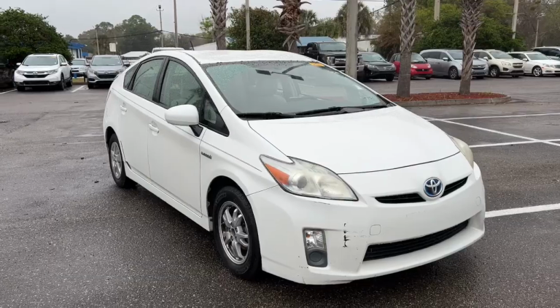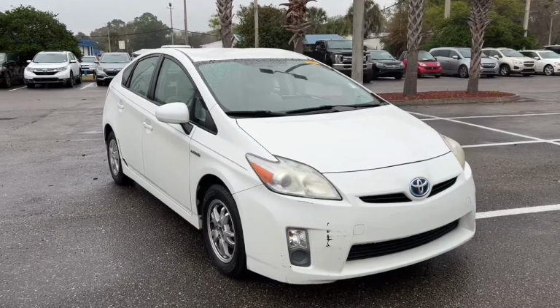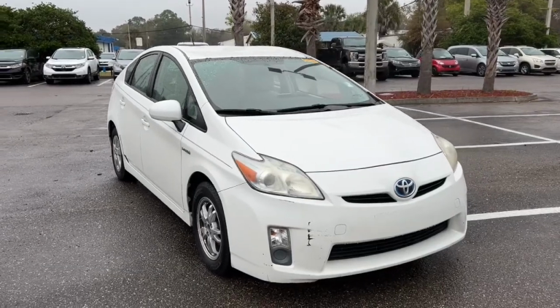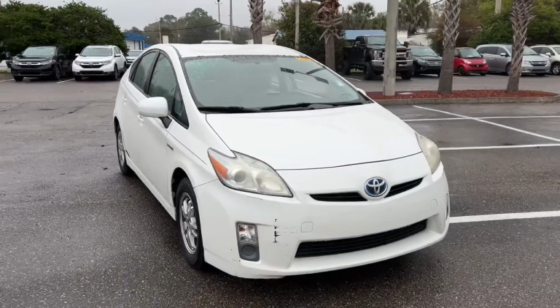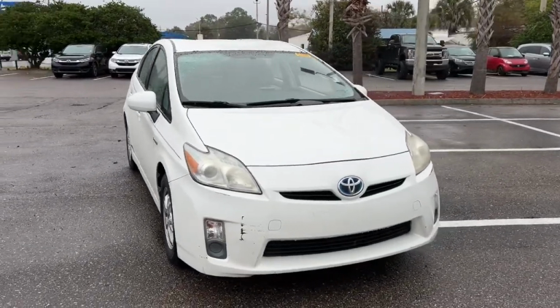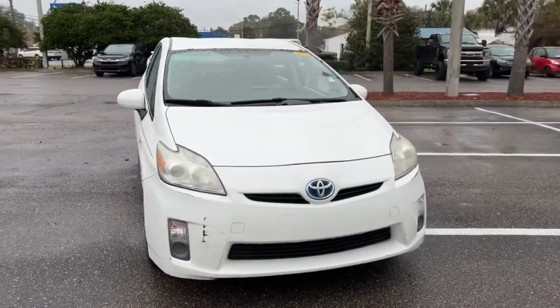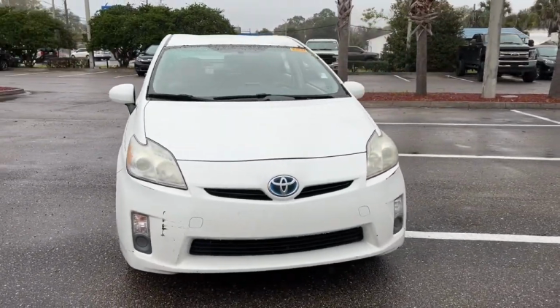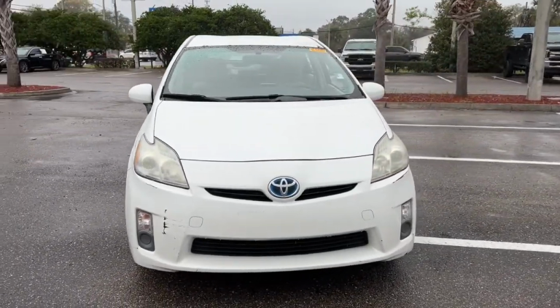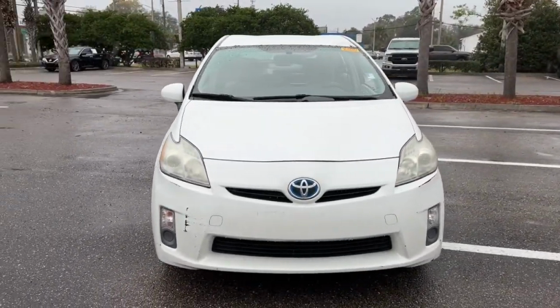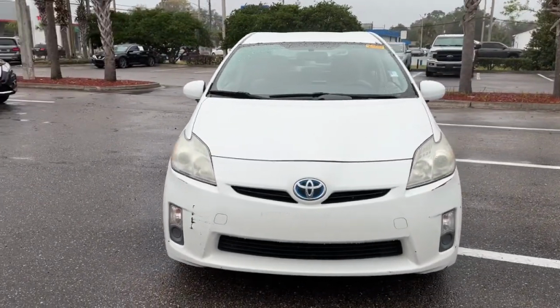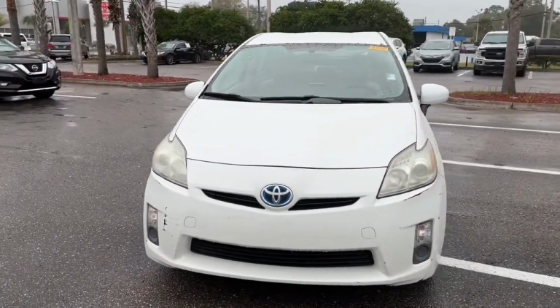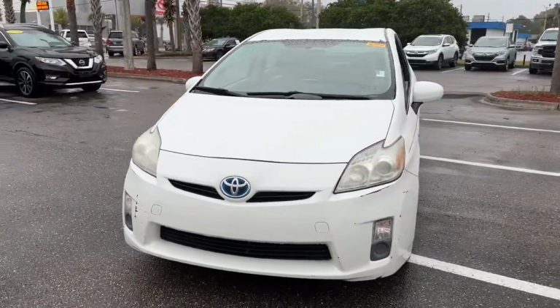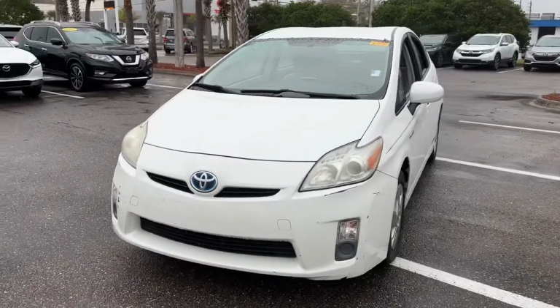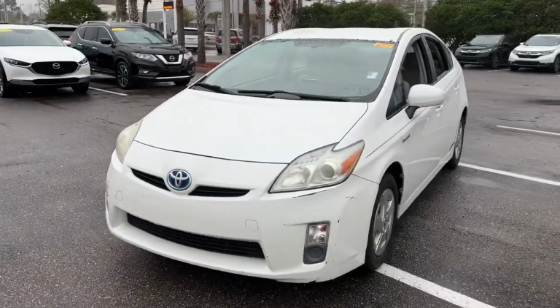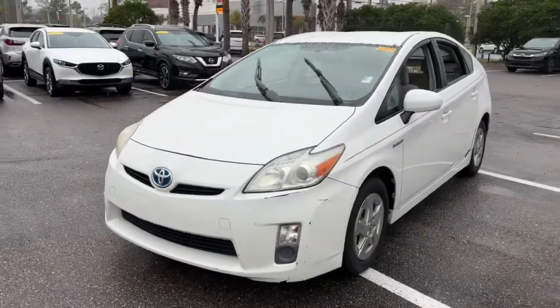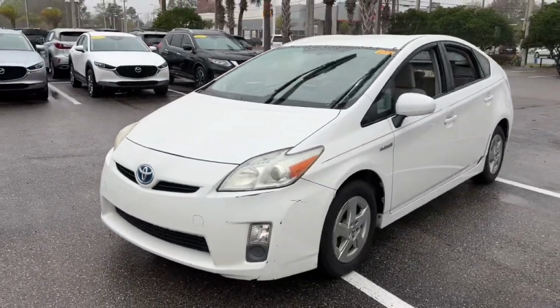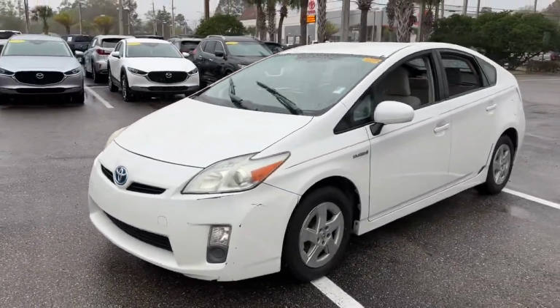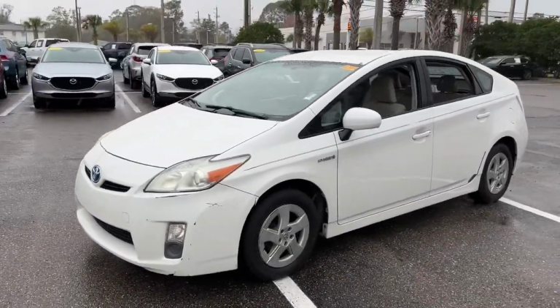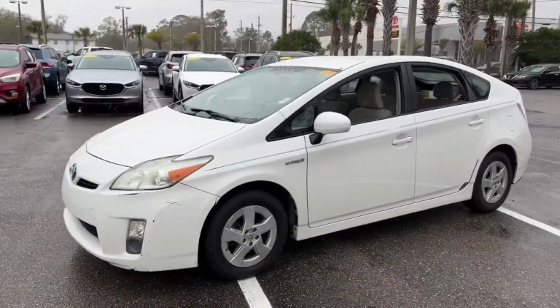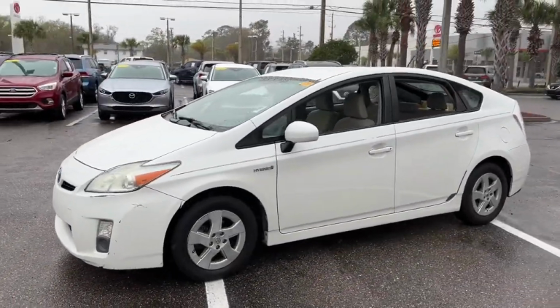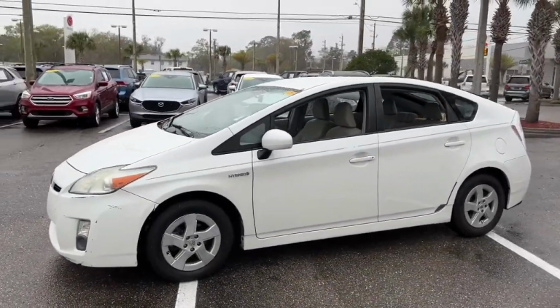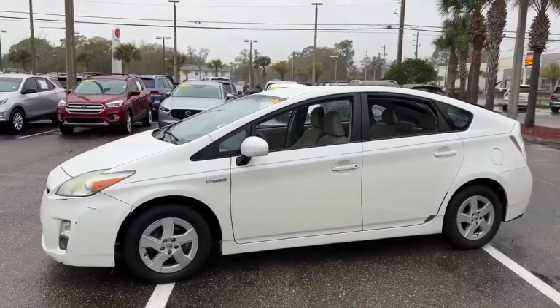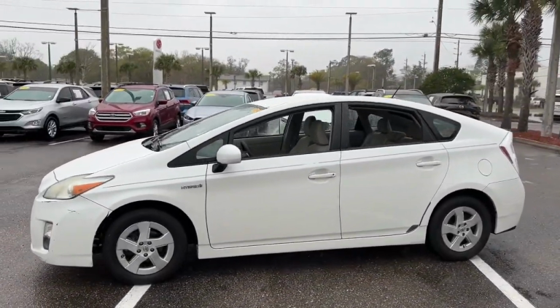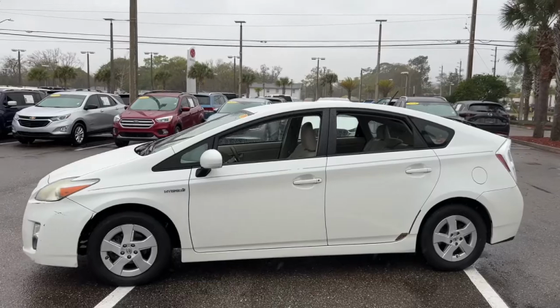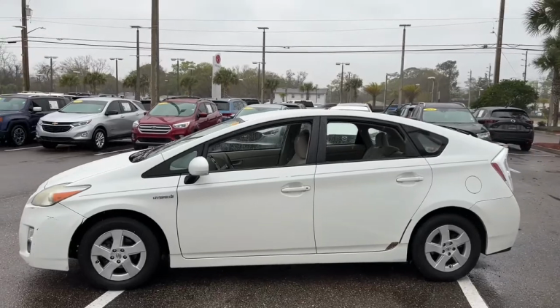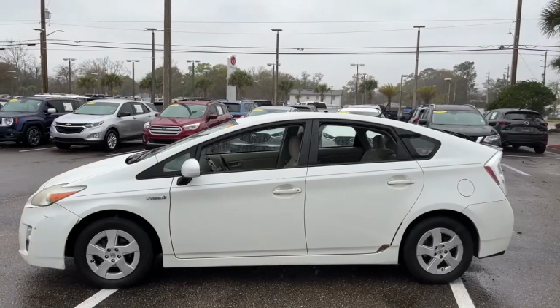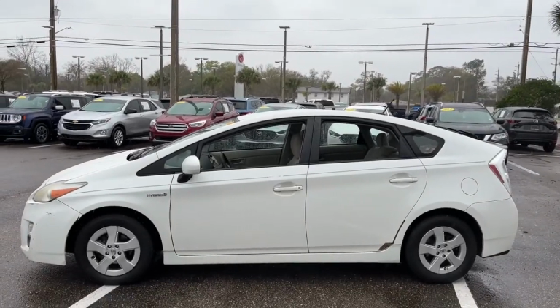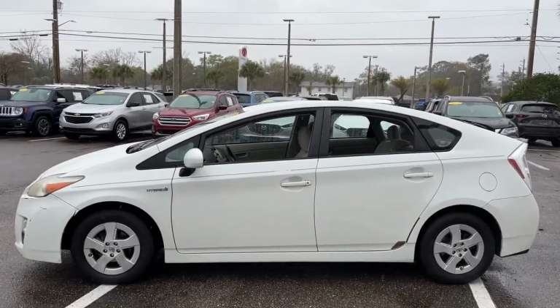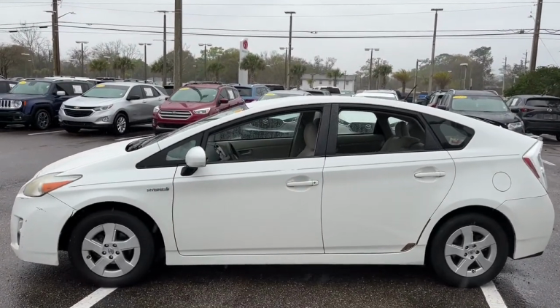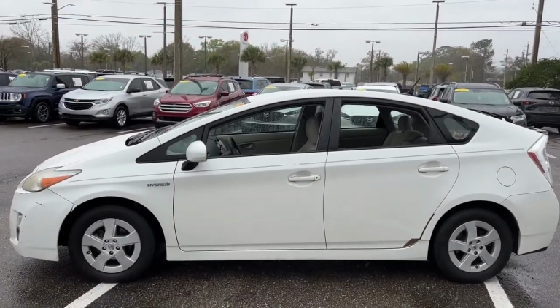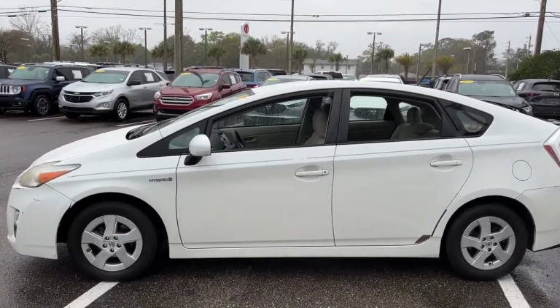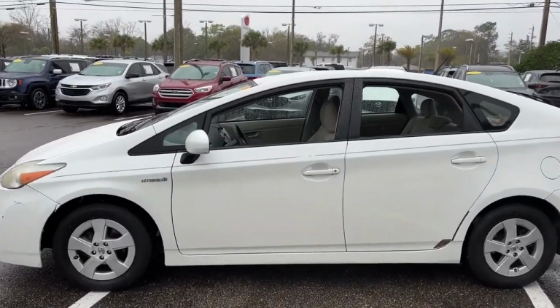This could be the car for you — the 2010 Toyota Prius. This vehicle is an outstanding buy with fewer than 200,000 miles on the odometer. Take a closer look at this stylish and practical Prius.